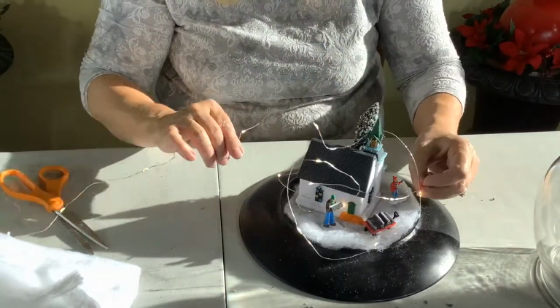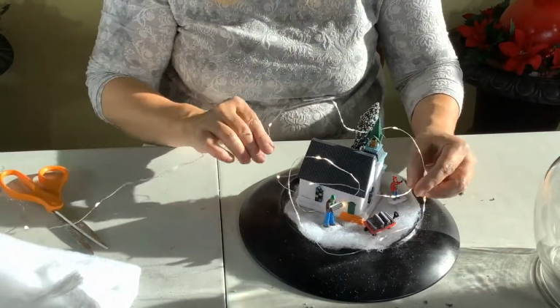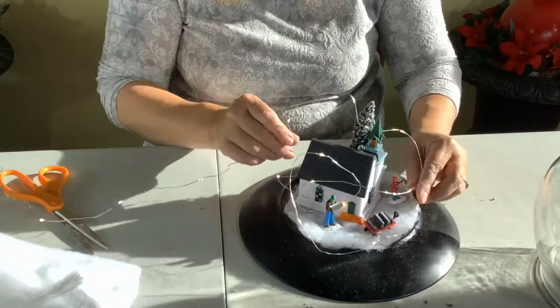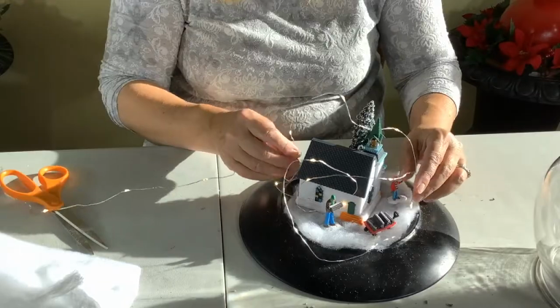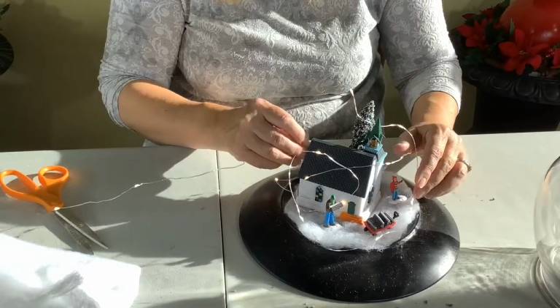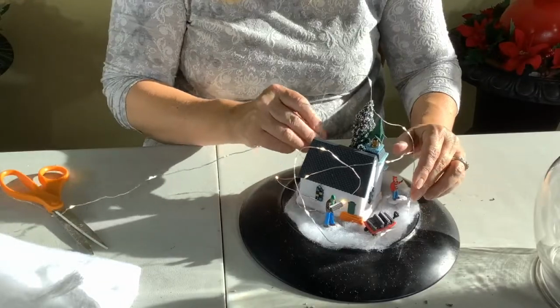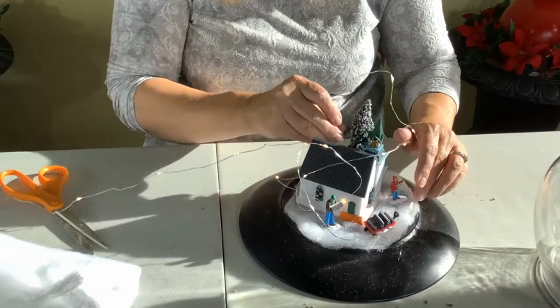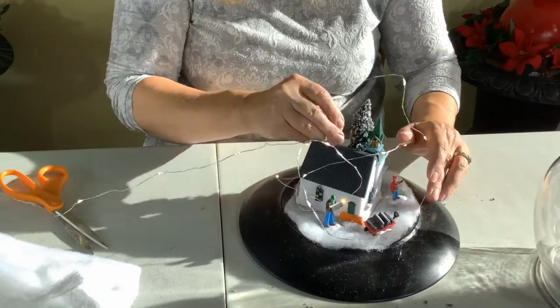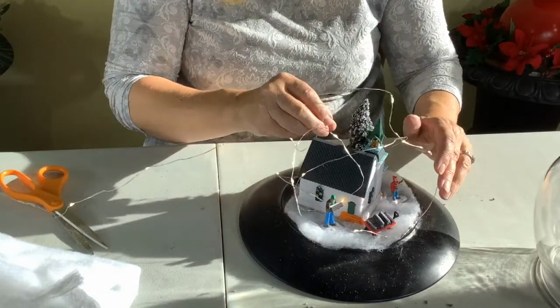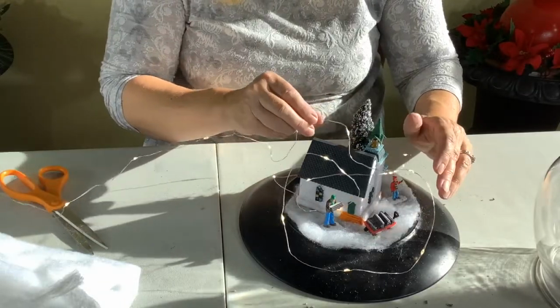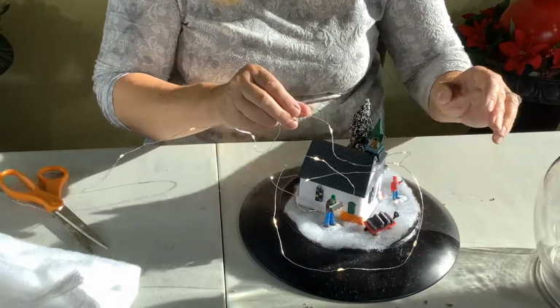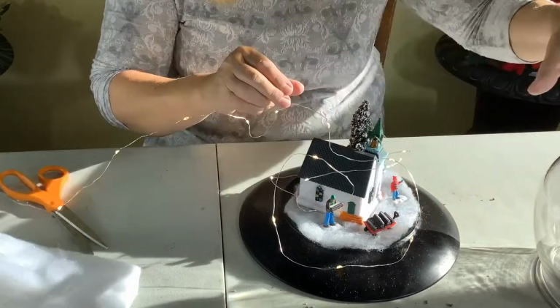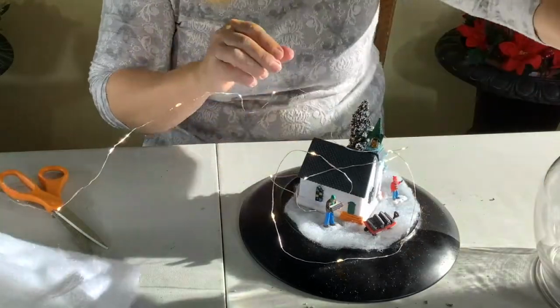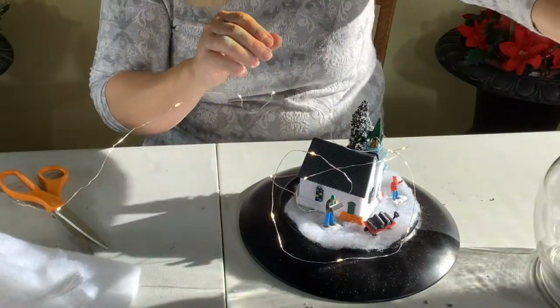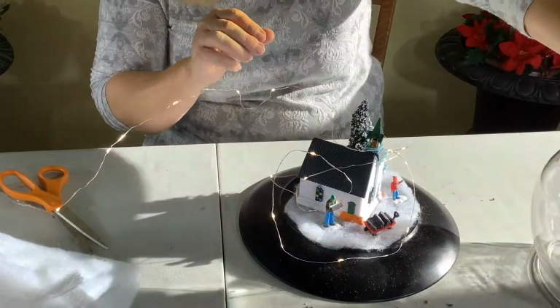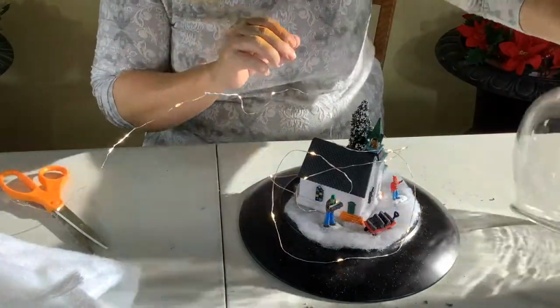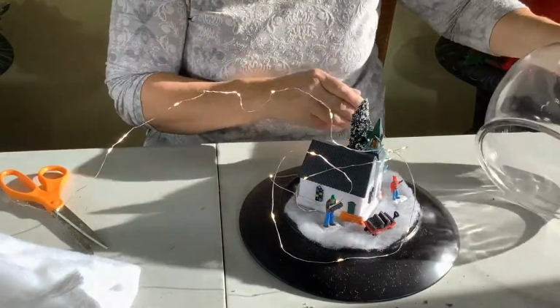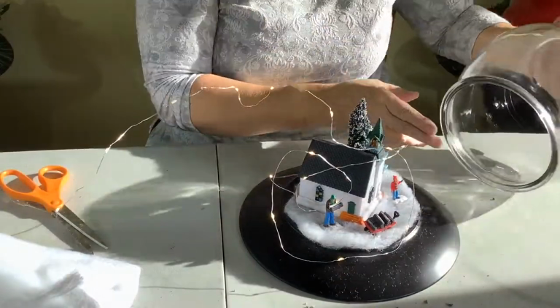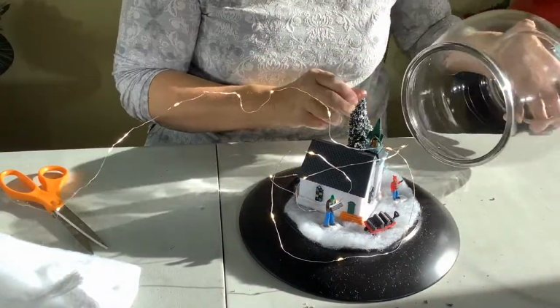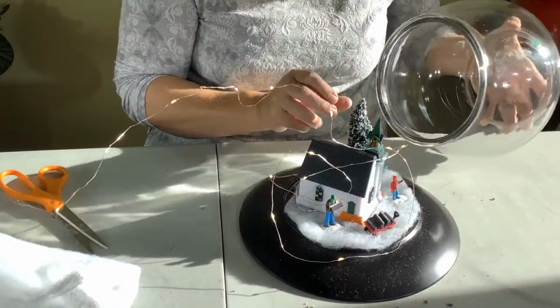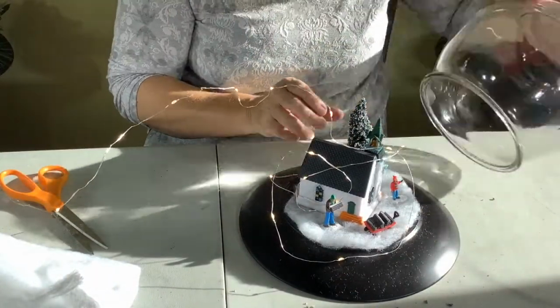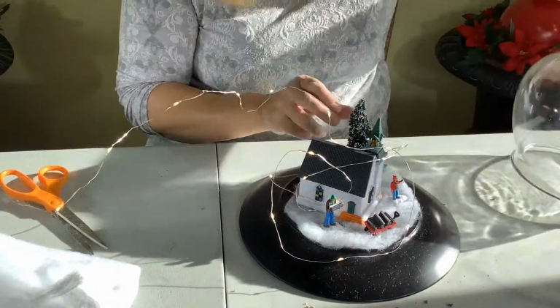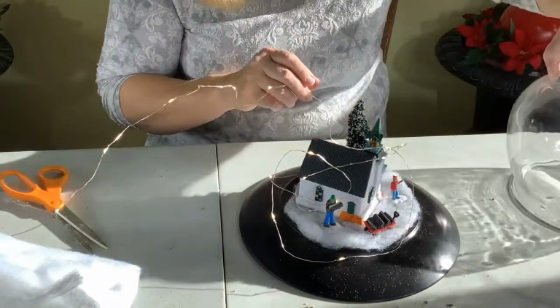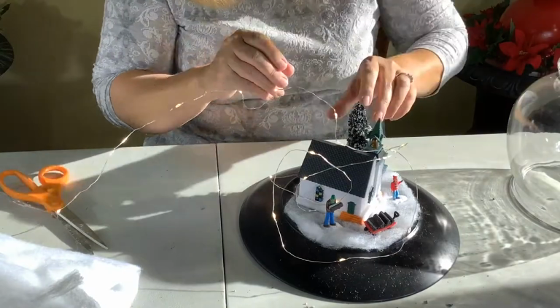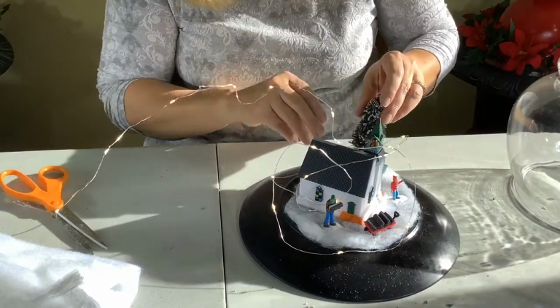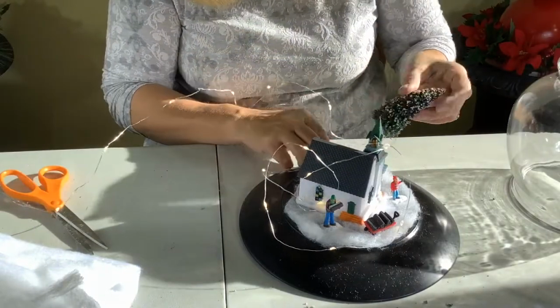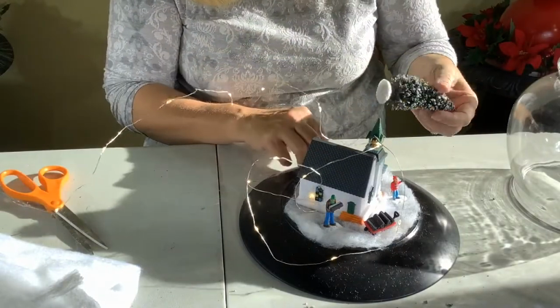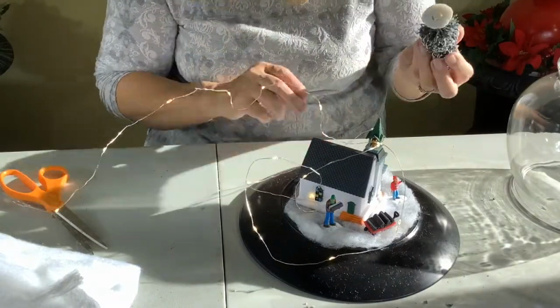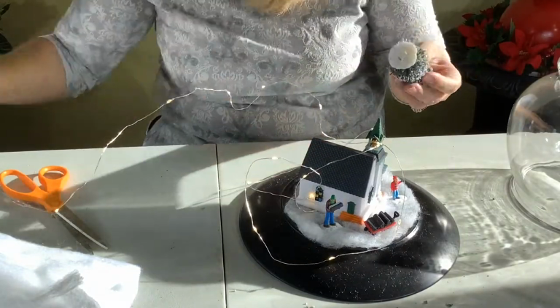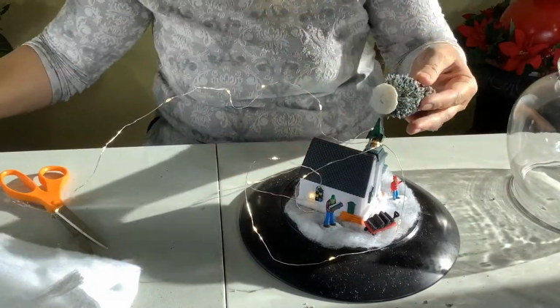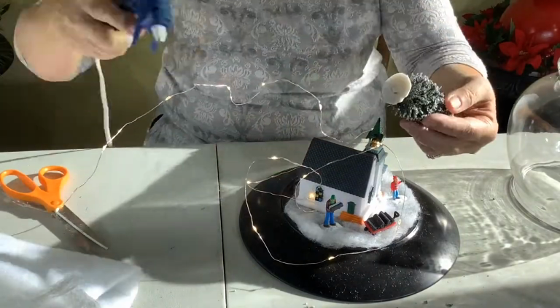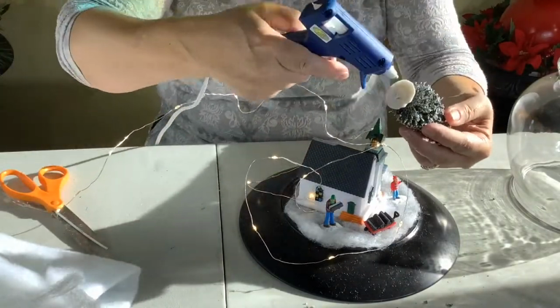I have these little lights and they're on a timer — on for six hours and then off for 18 — so that just kind of saves your battery life a bit.